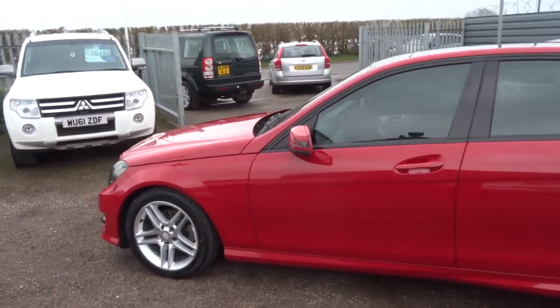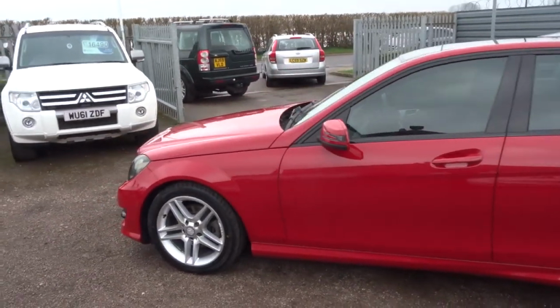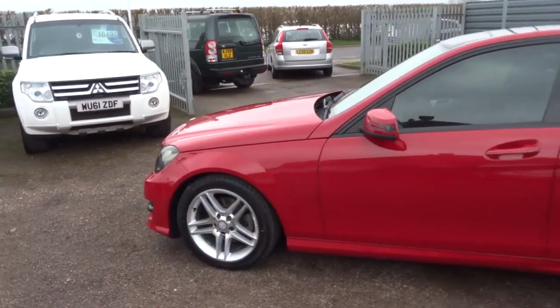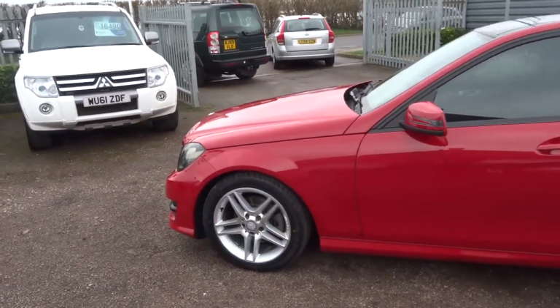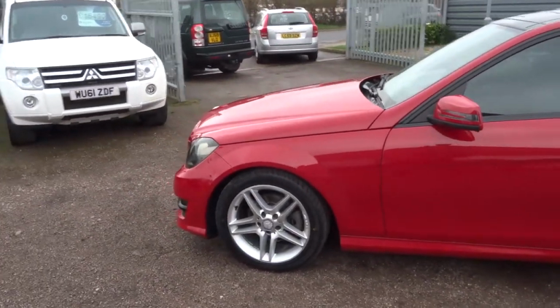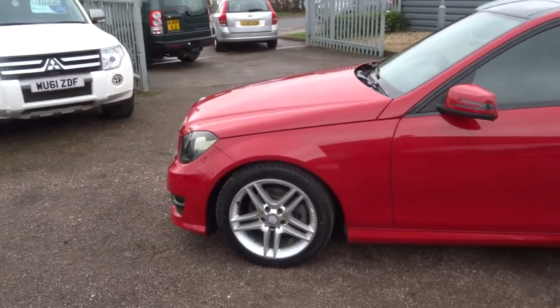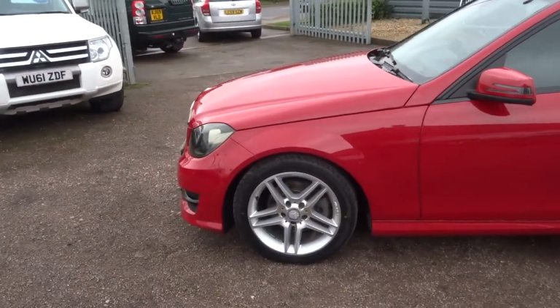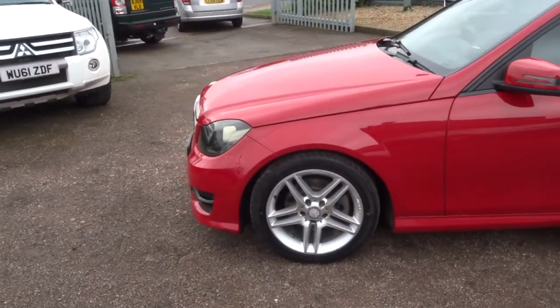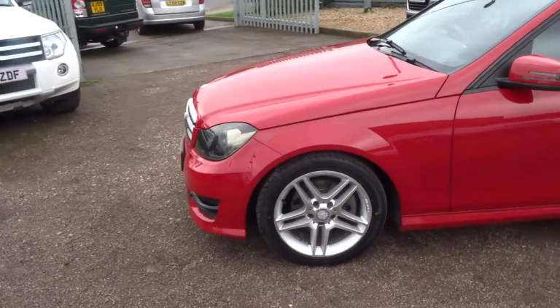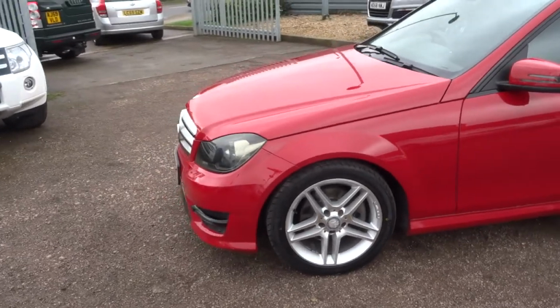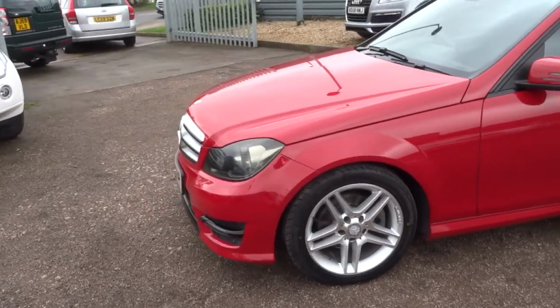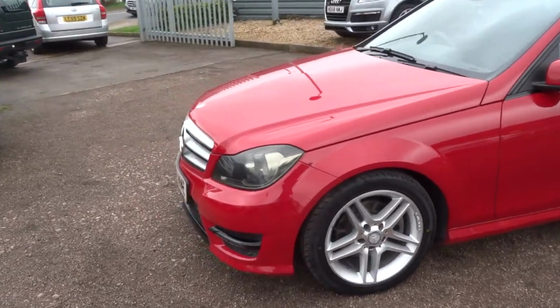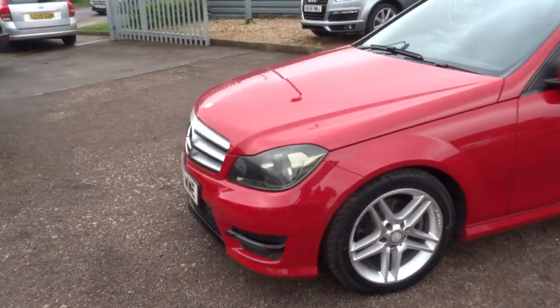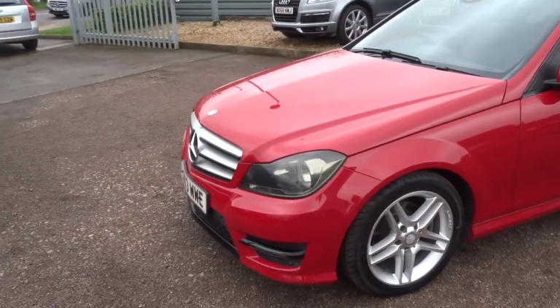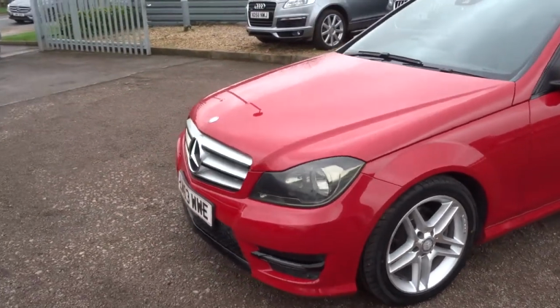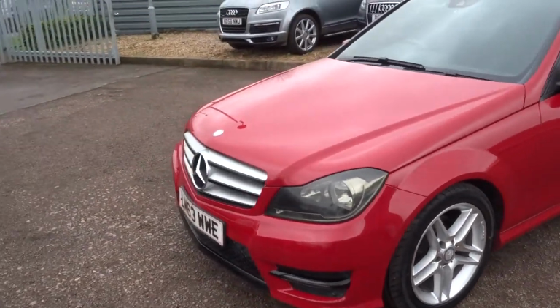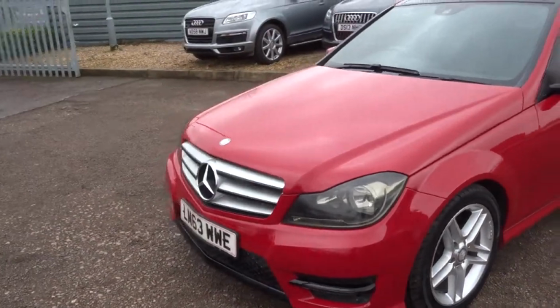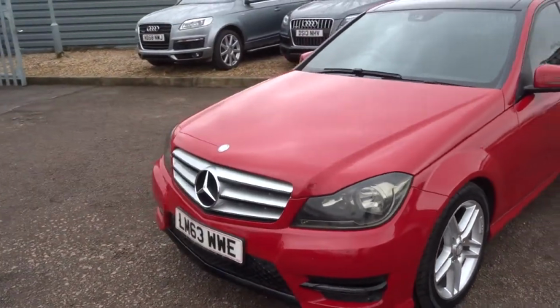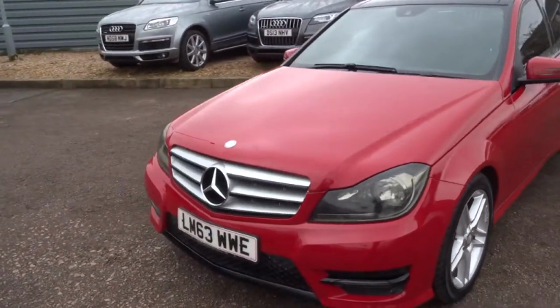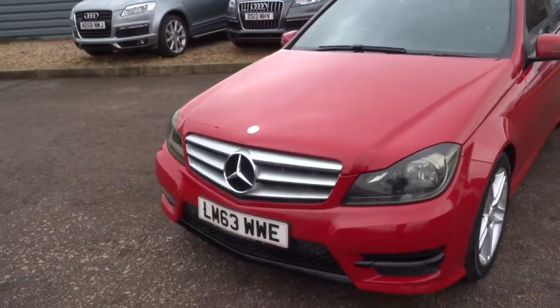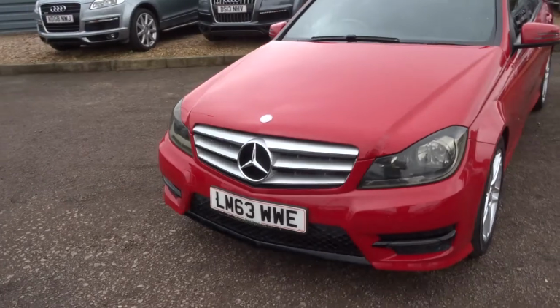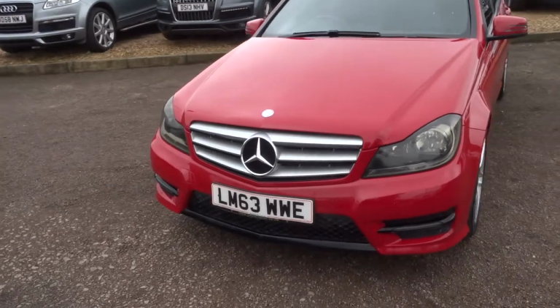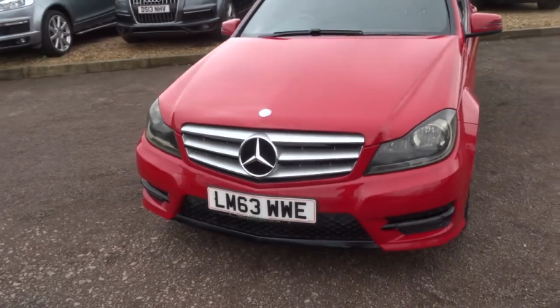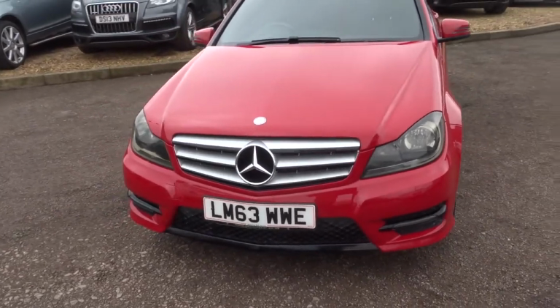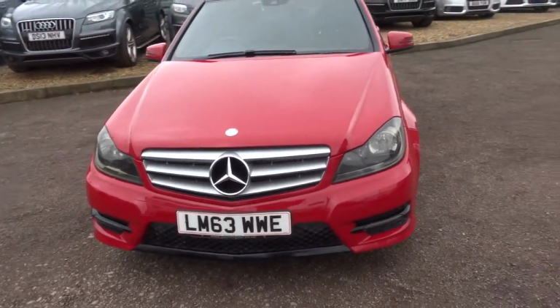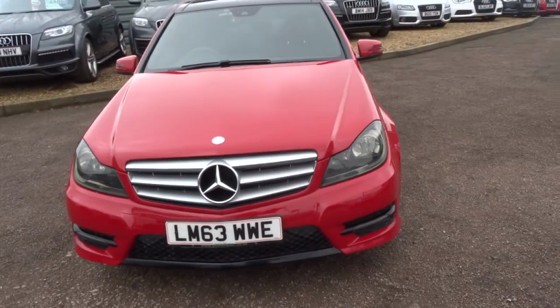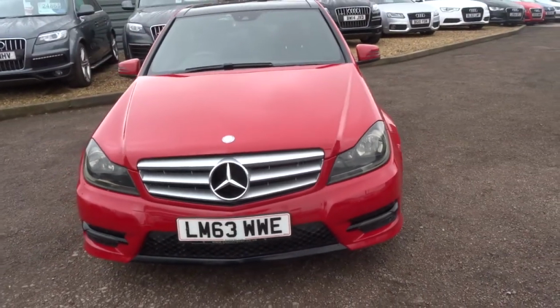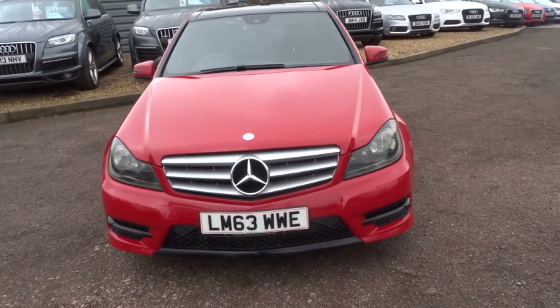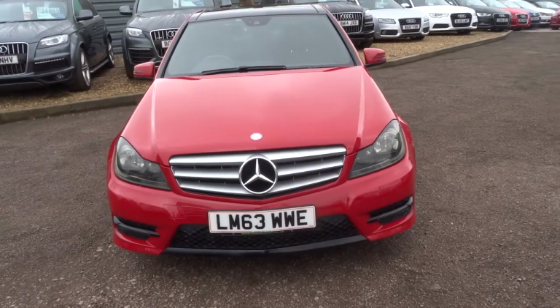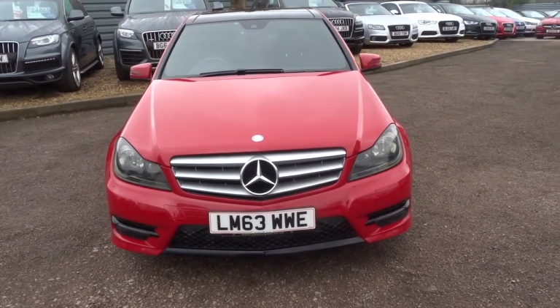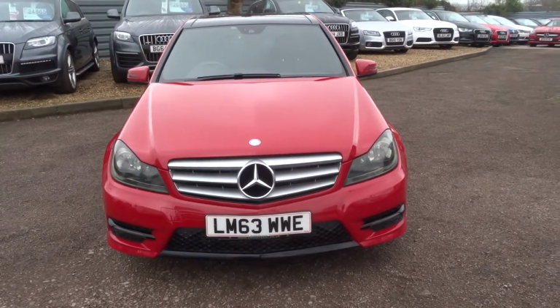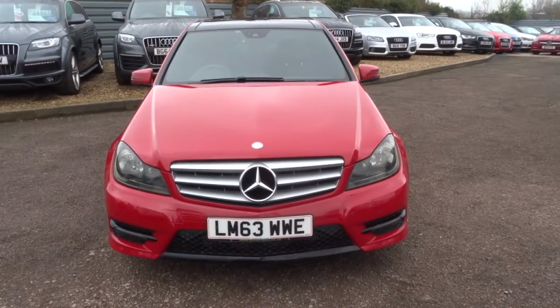As you can see, the condition of the car is brilliant. The current owner has had the car since 2016. Before that it was owned by Mercedes Financial Services.